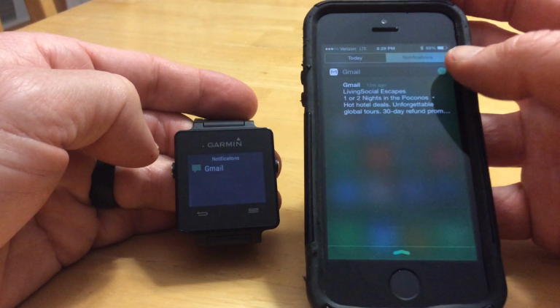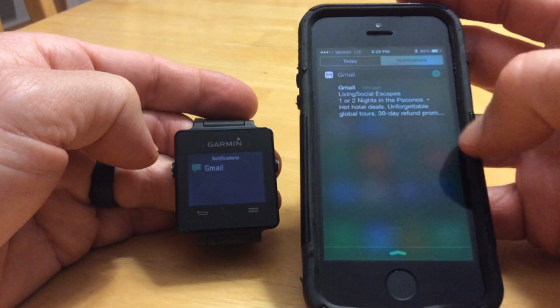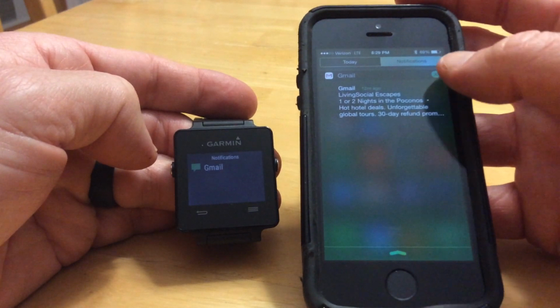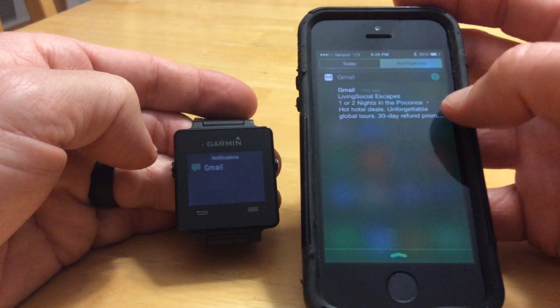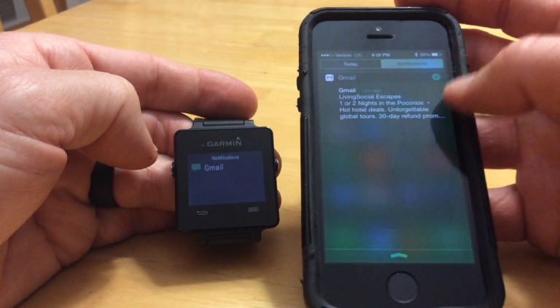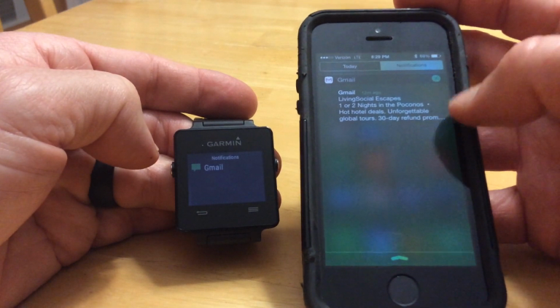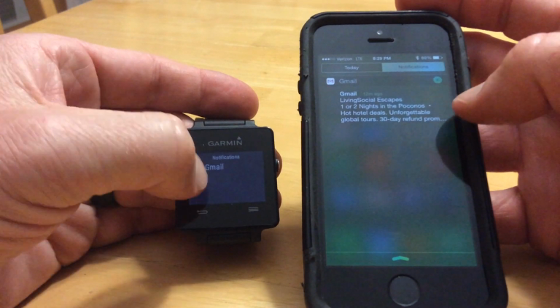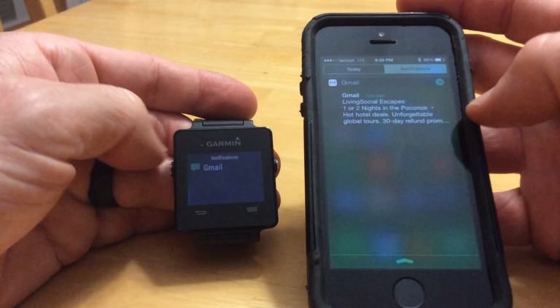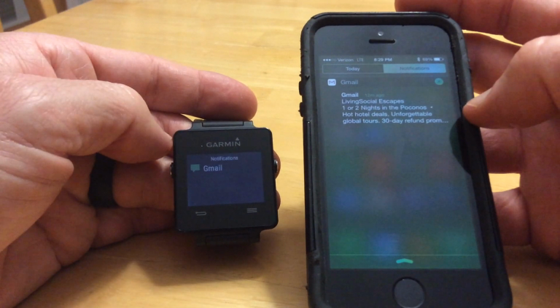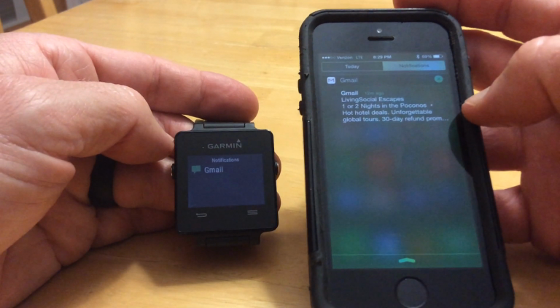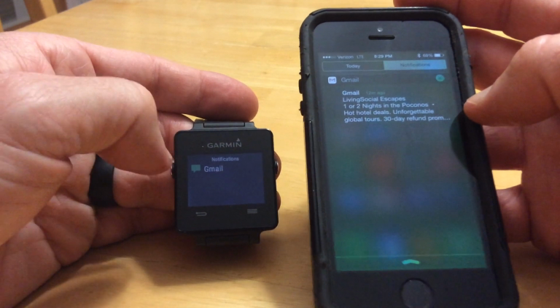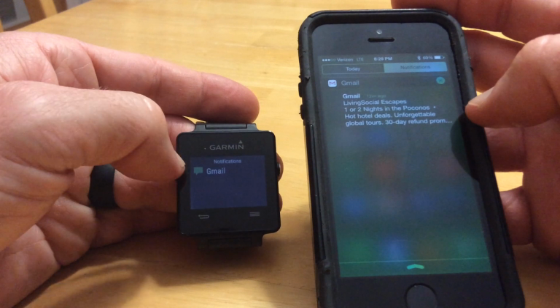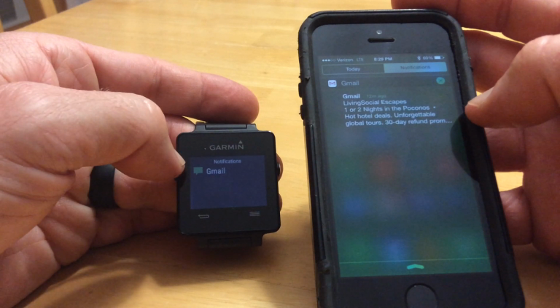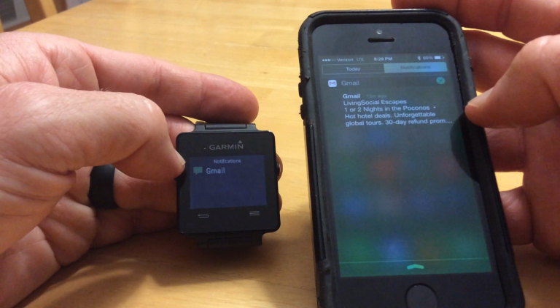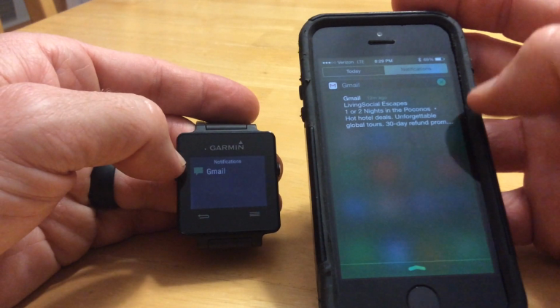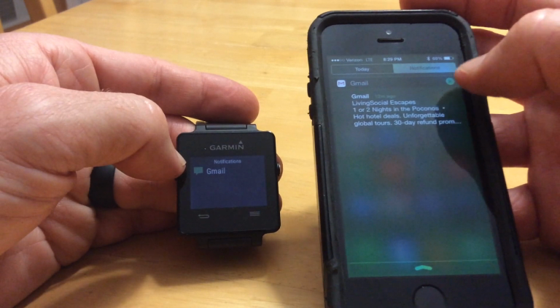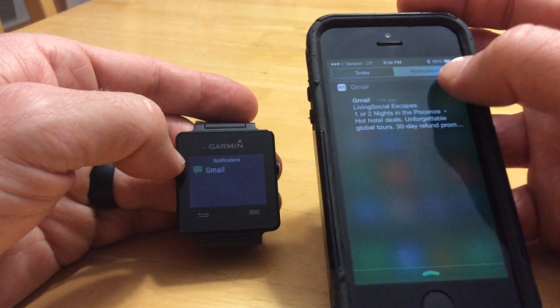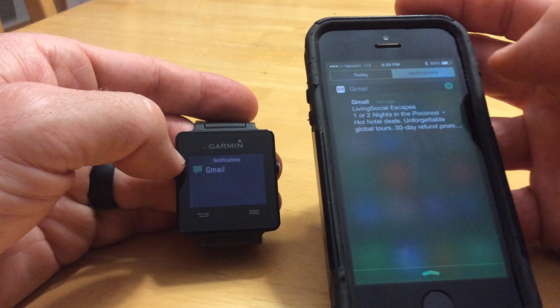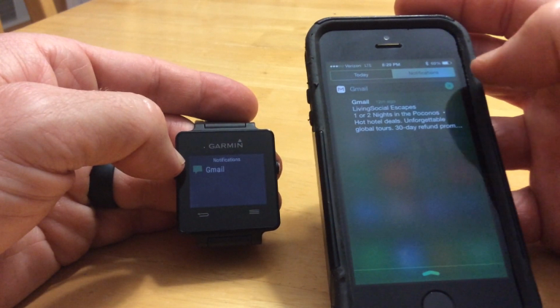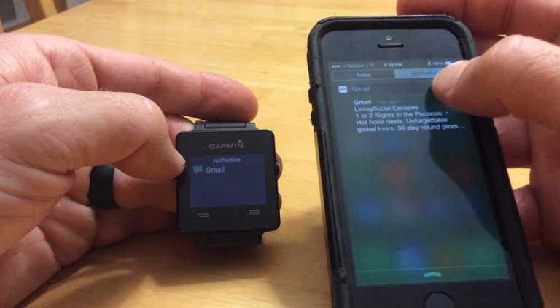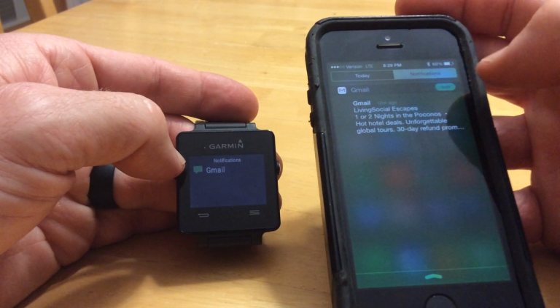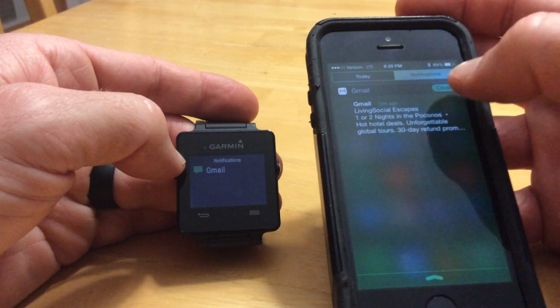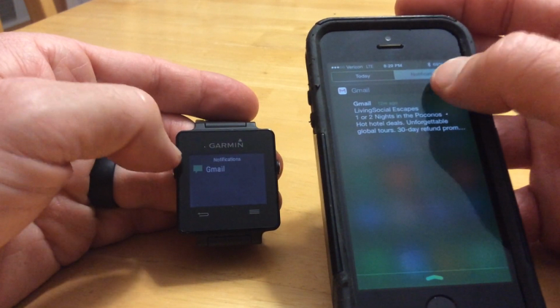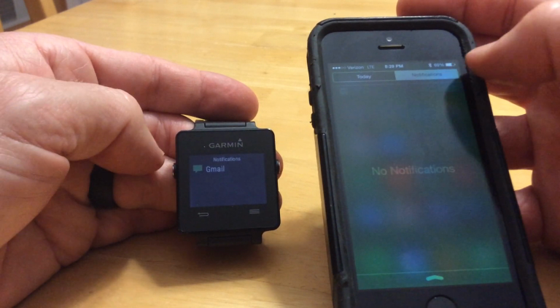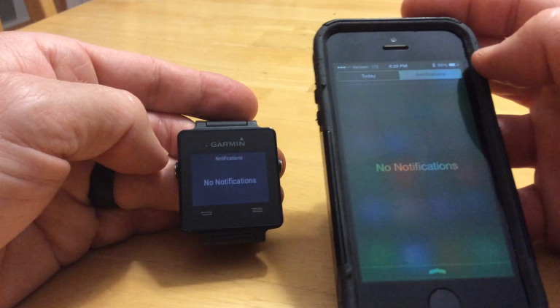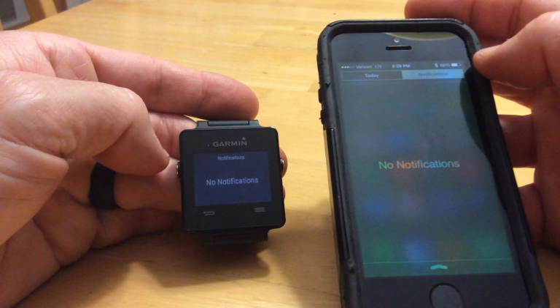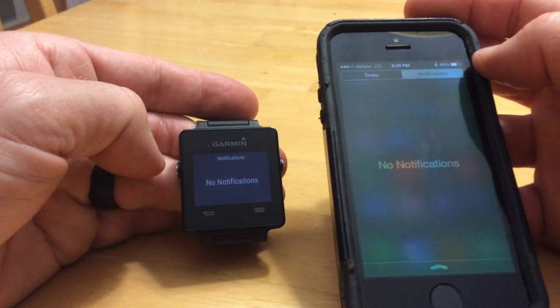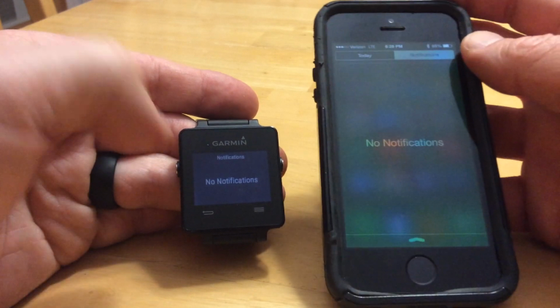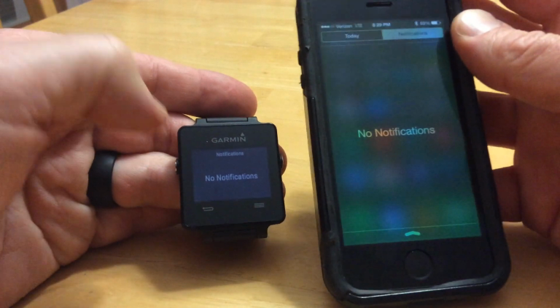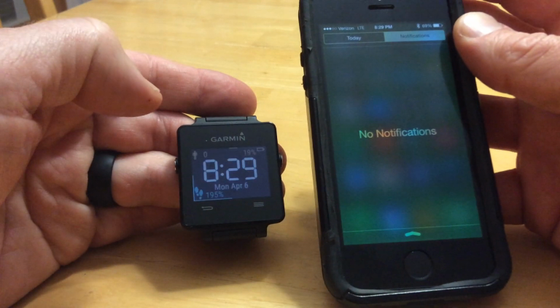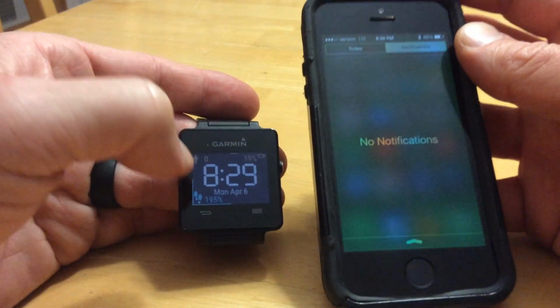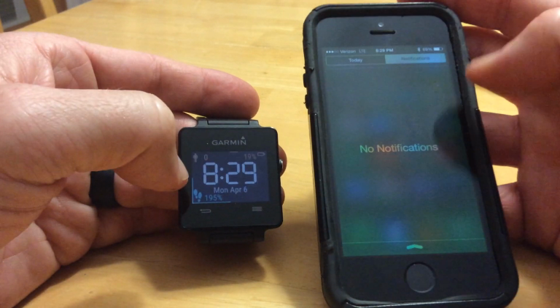A quicker way is to swipe down and you'll see notifications up at the top — this will mirror exactly what's on there. So if I want to close this Gmail notification, I can just hit the little X, press clear, and it disappears. And both of these say no notifications.